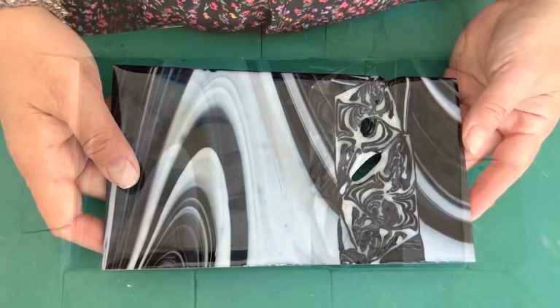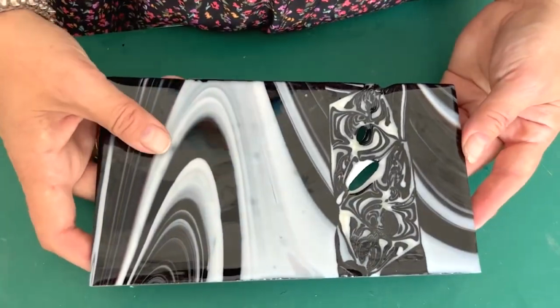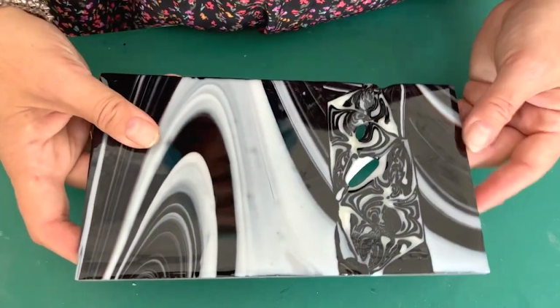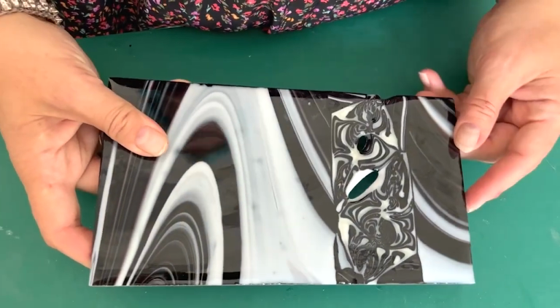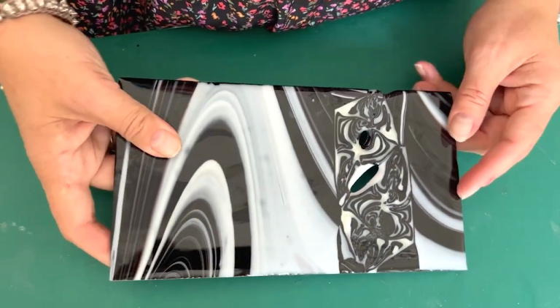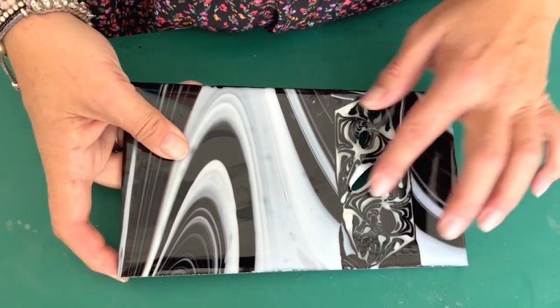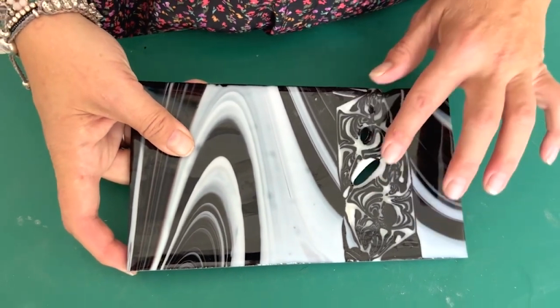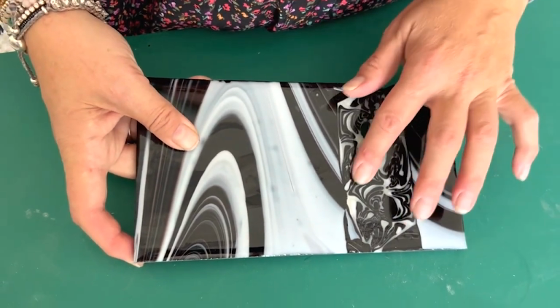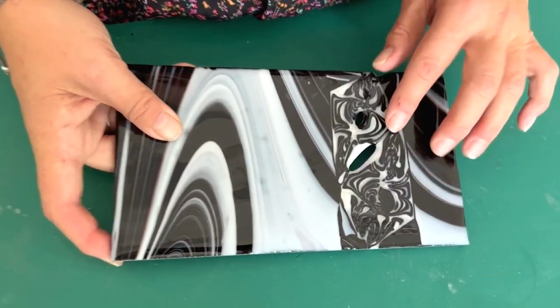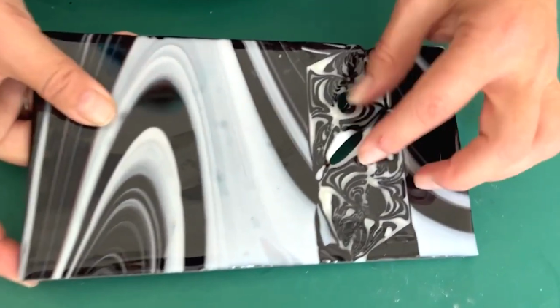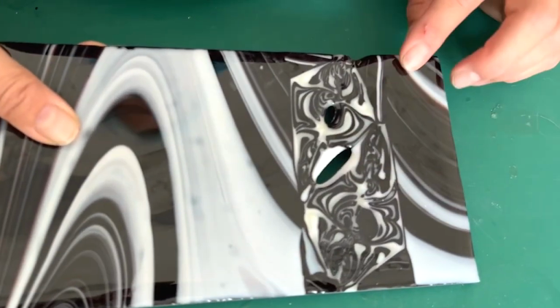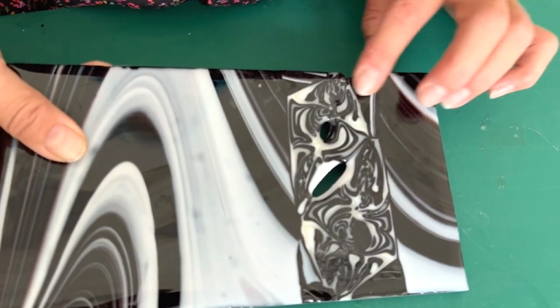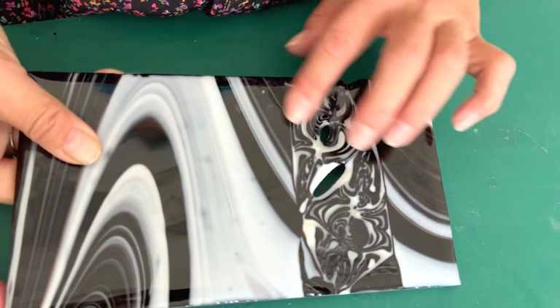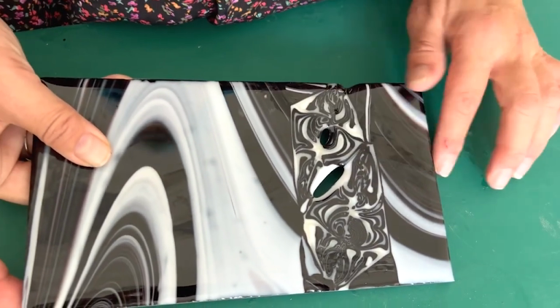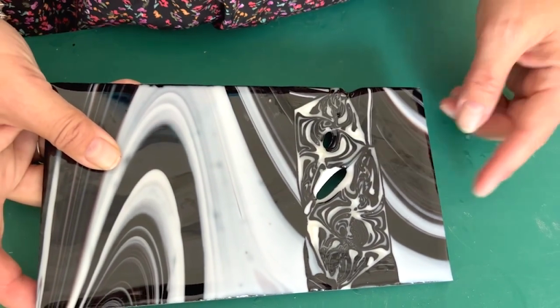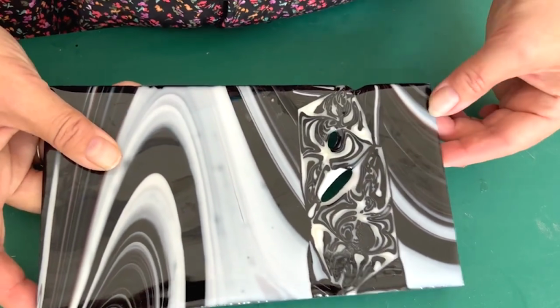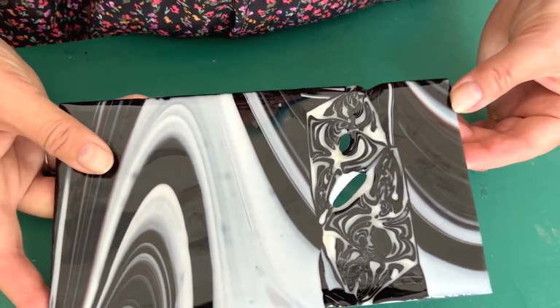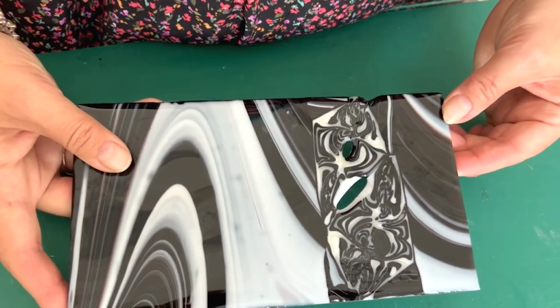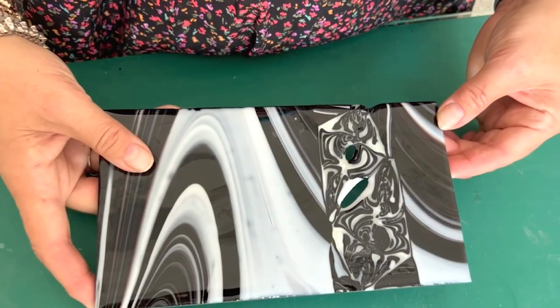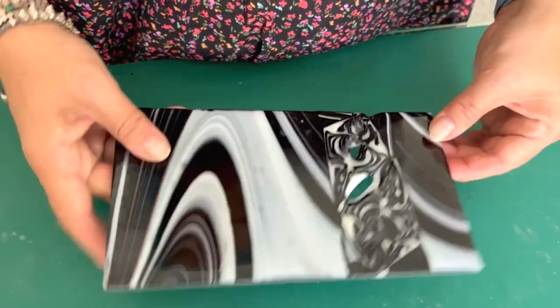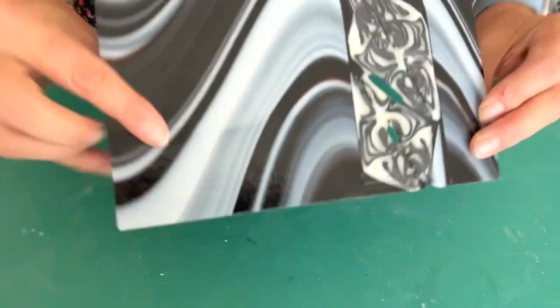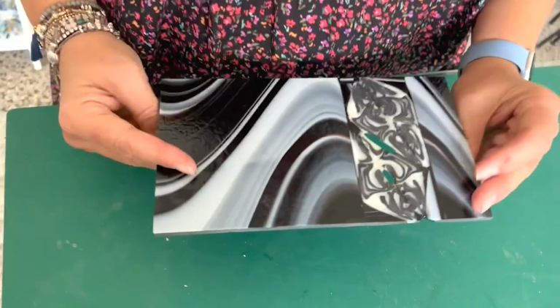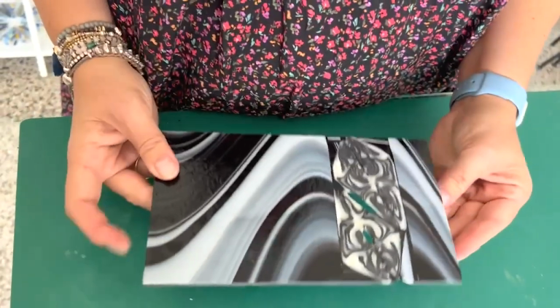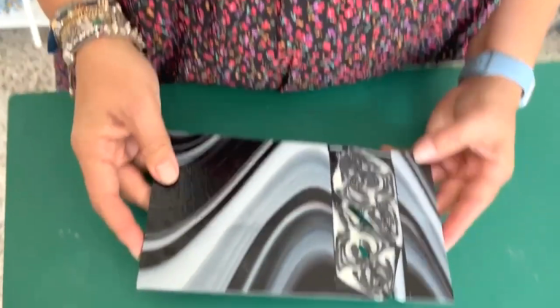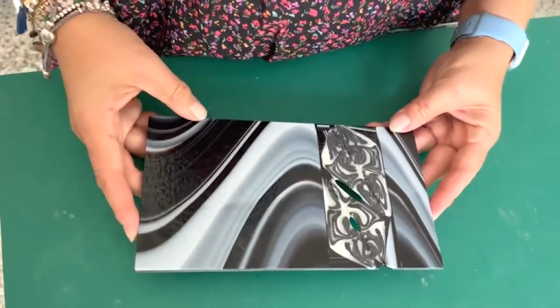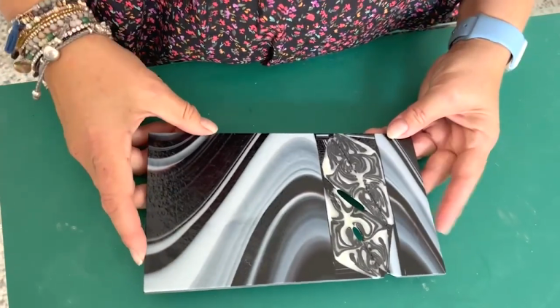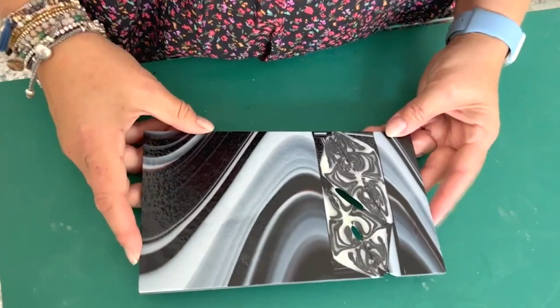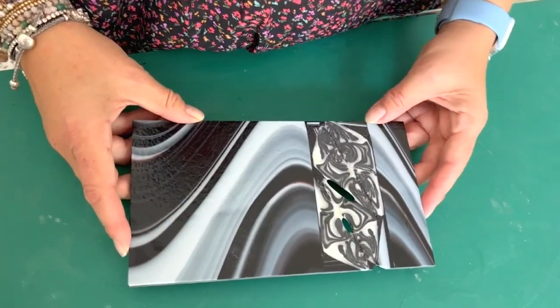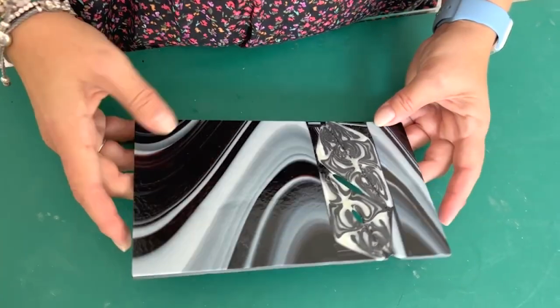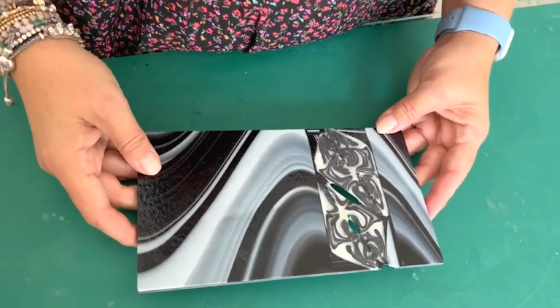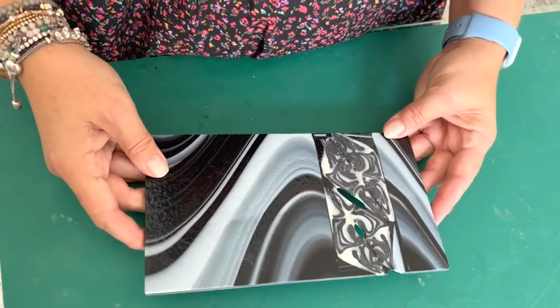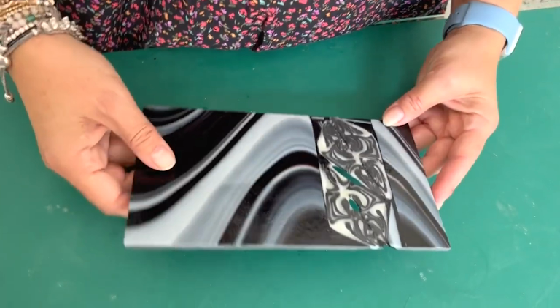So here it is out of the kiln. We didn't have enough glass here and it's pulled up — I don't mind that. Interestingly, when you get pieces like this out you can flip them and look at the other side, and I actually prefer this side. So we'll slump it this way out.